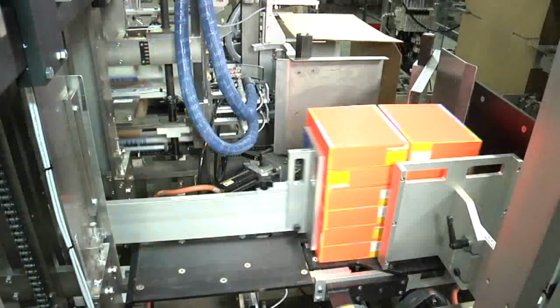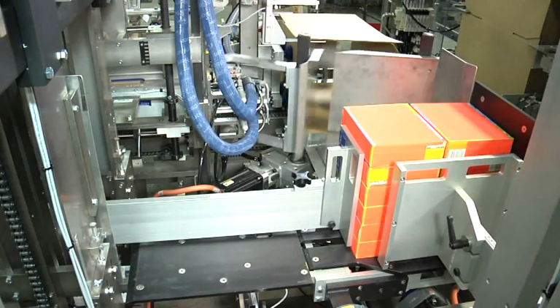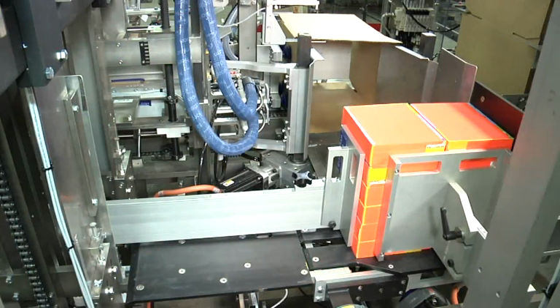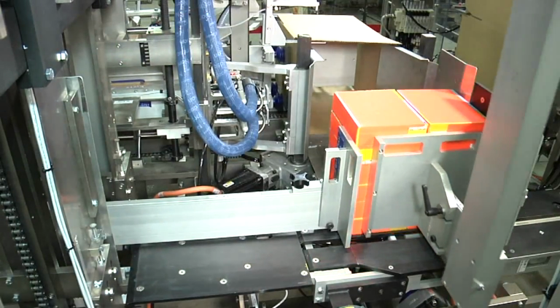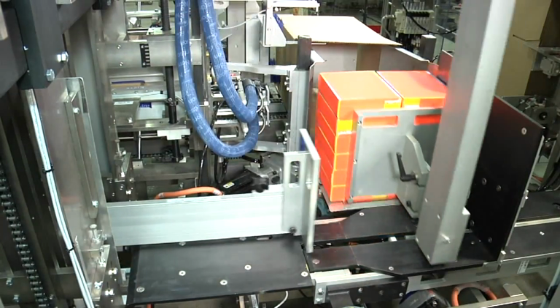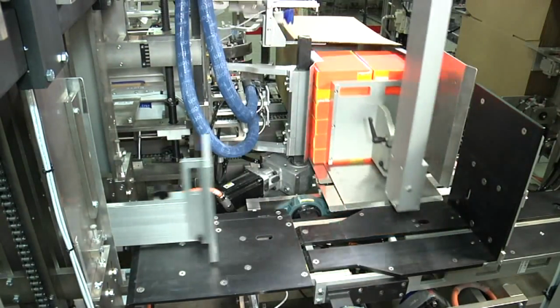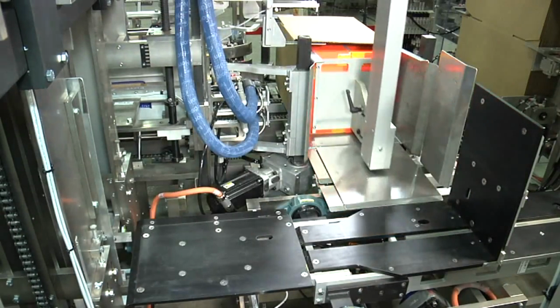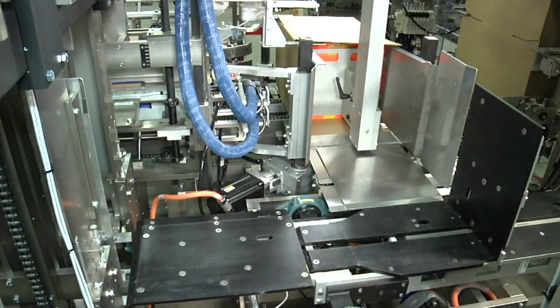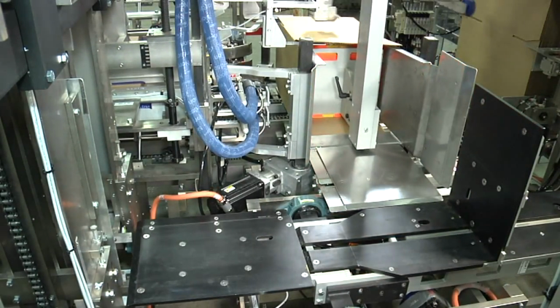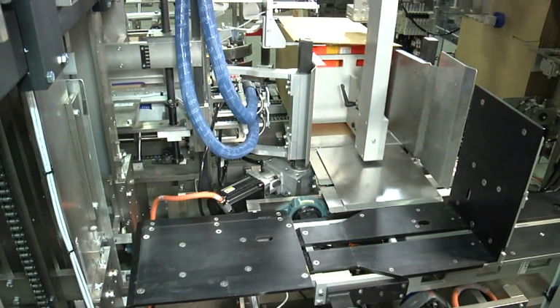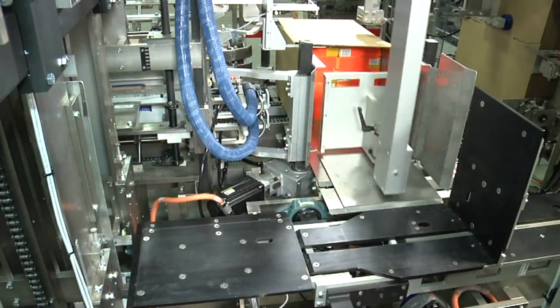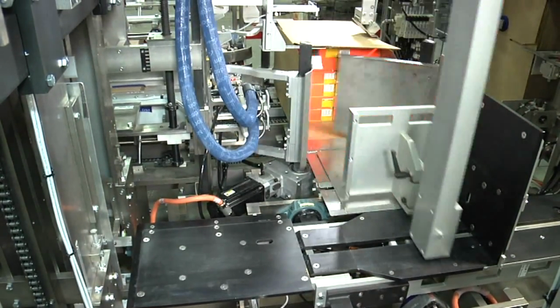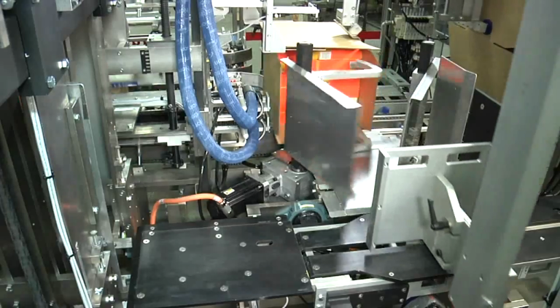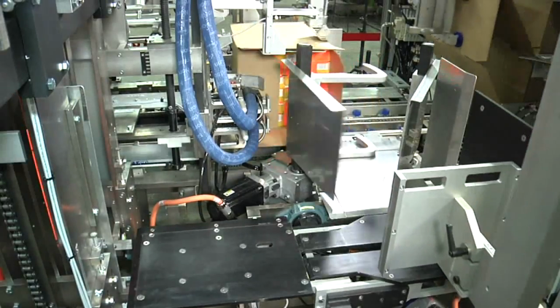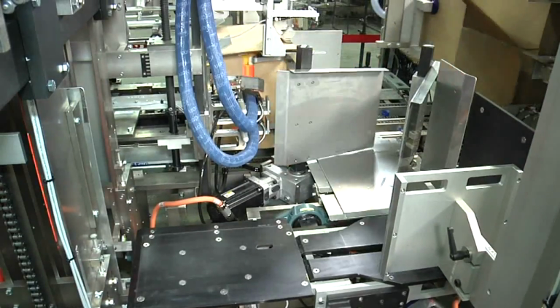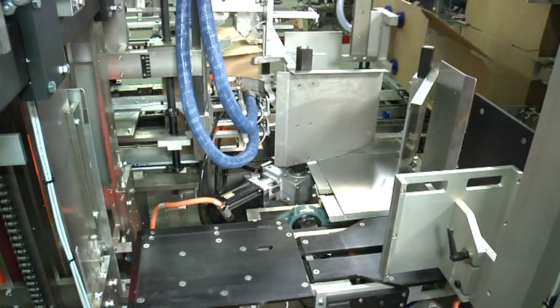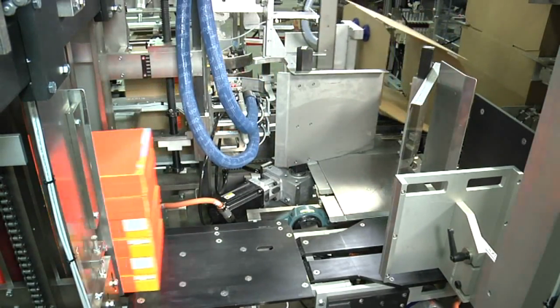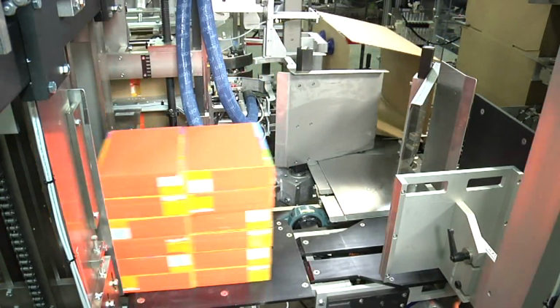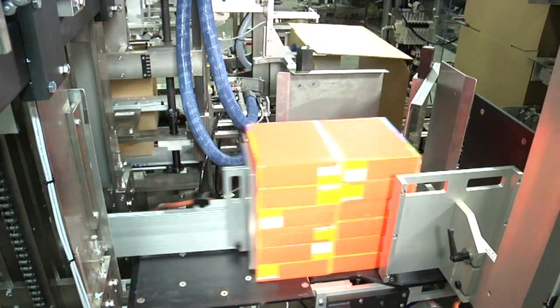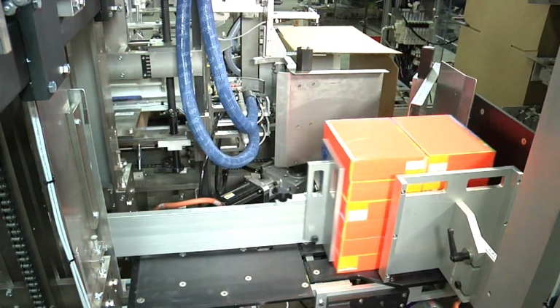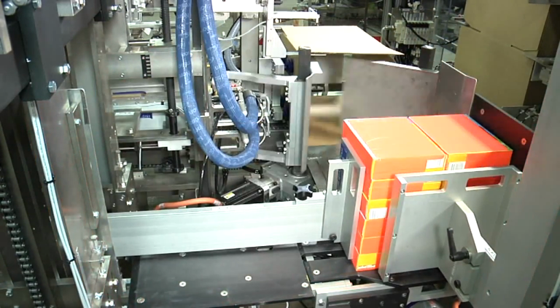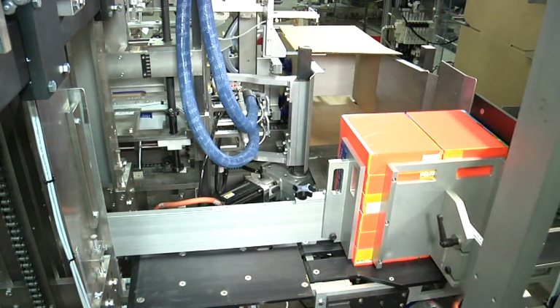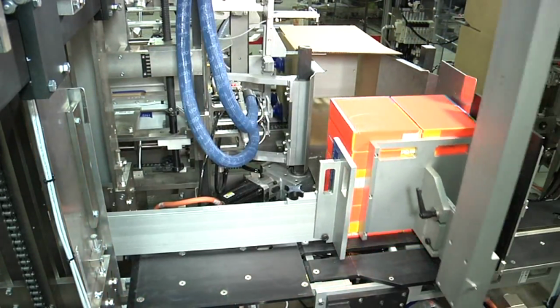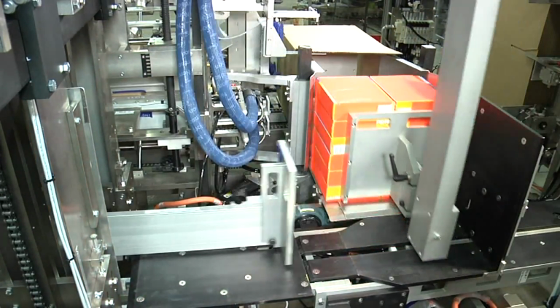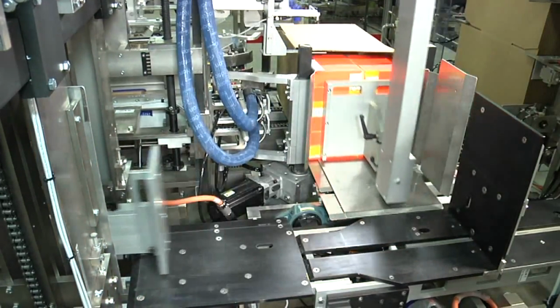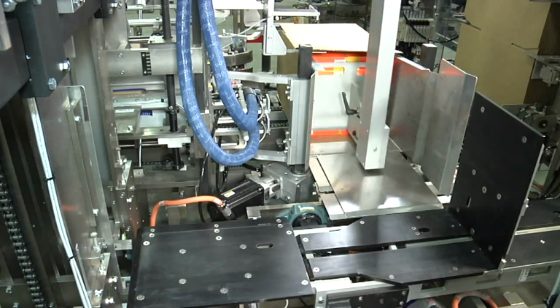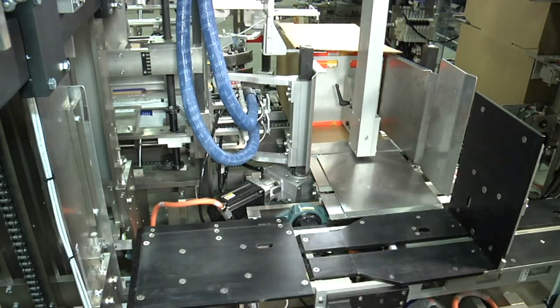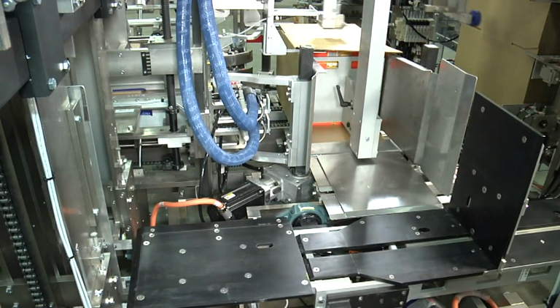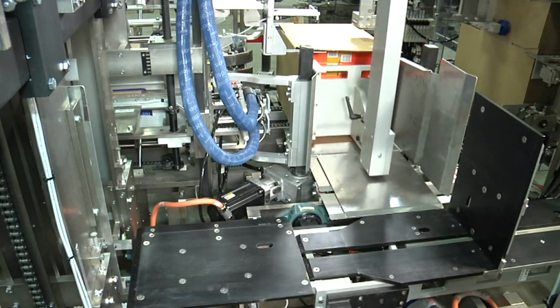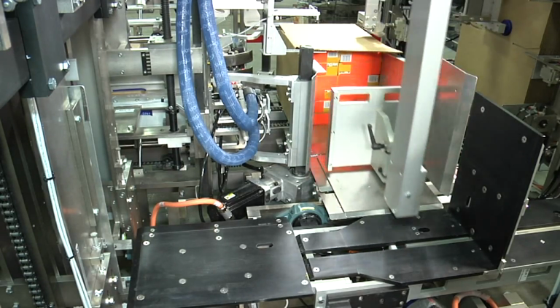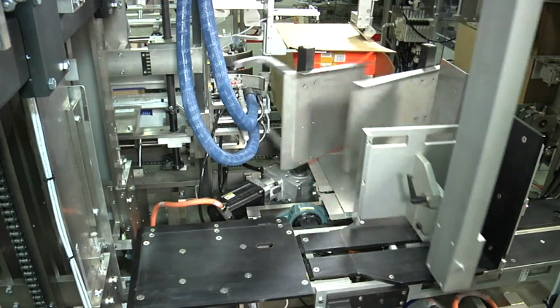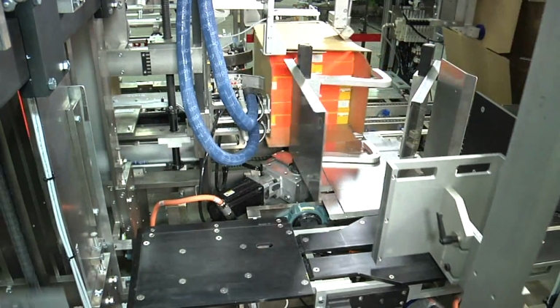Funnels are enabled on the load side of the case, assisting in a smooth load transition. The funnels rotate inside the vertical flaps beyond the case score lines to prevent cartons from snagging case corners.